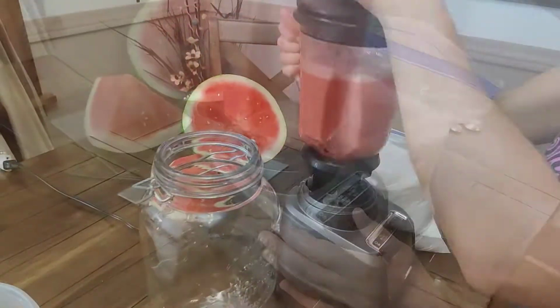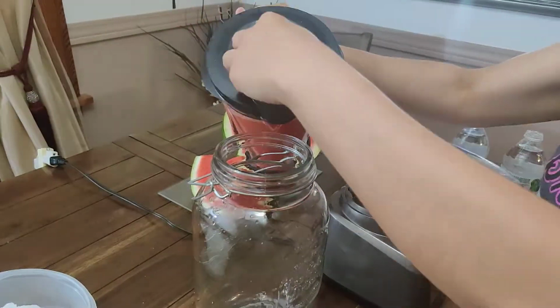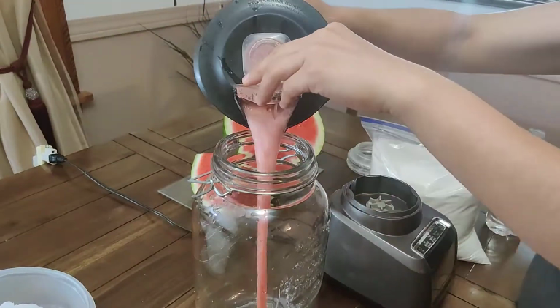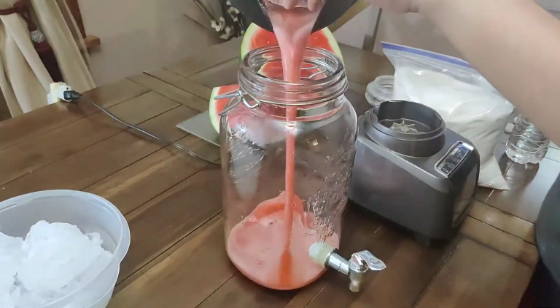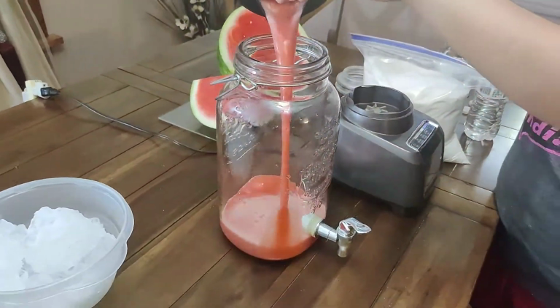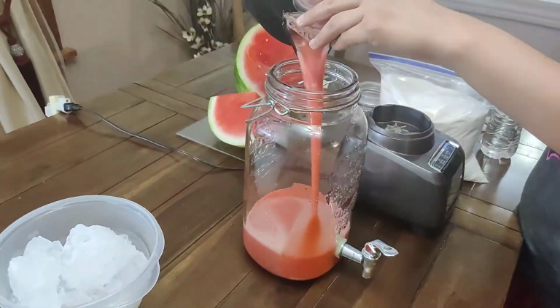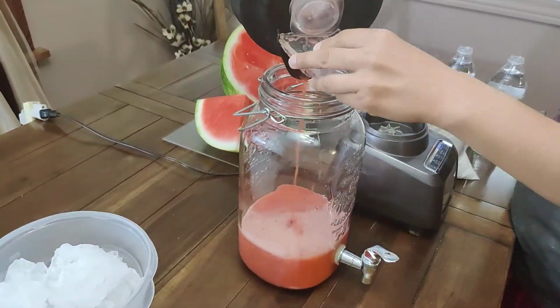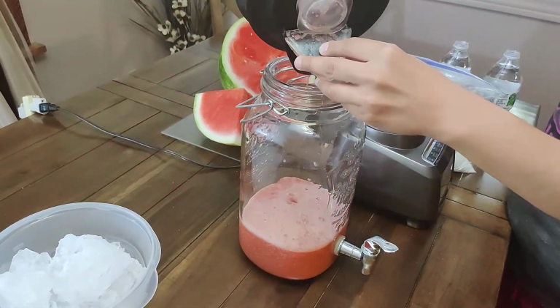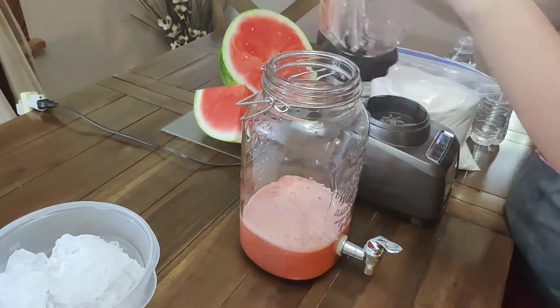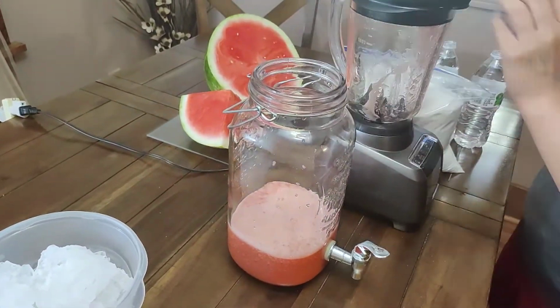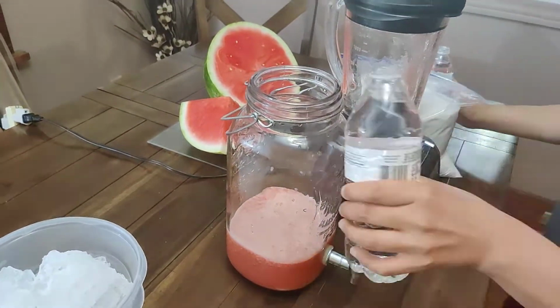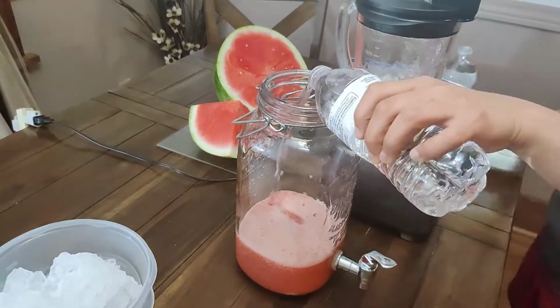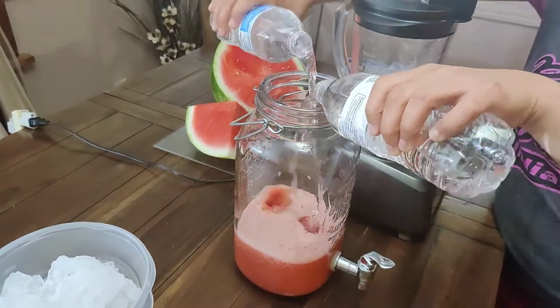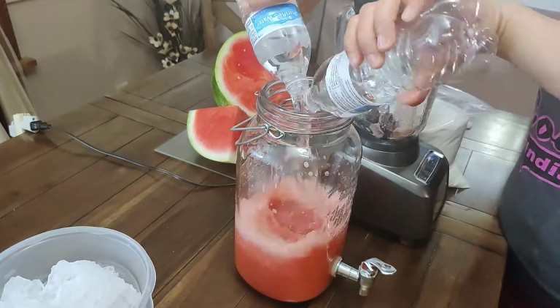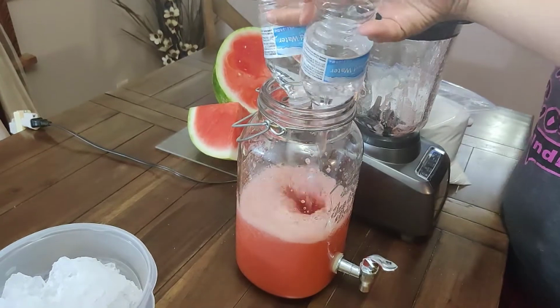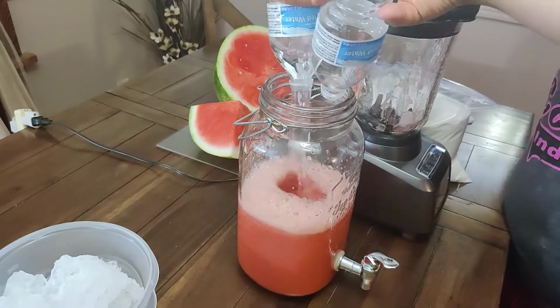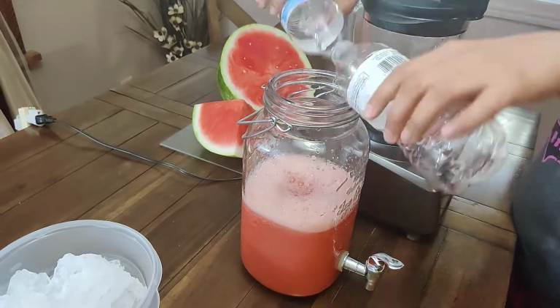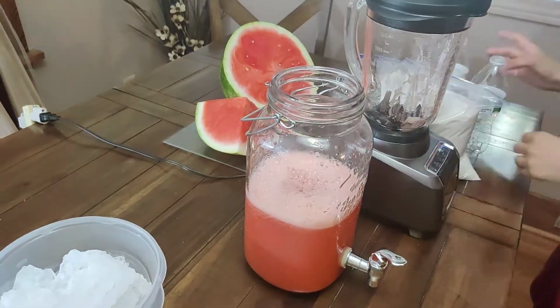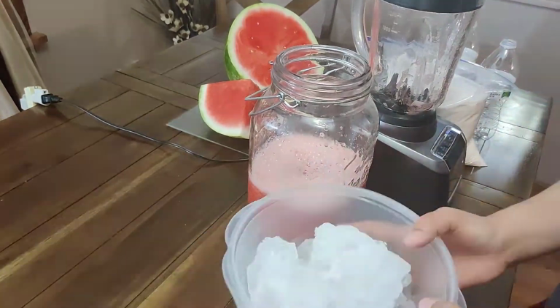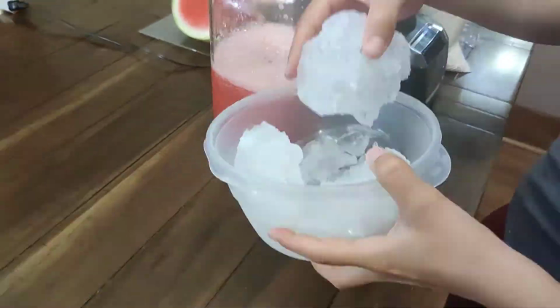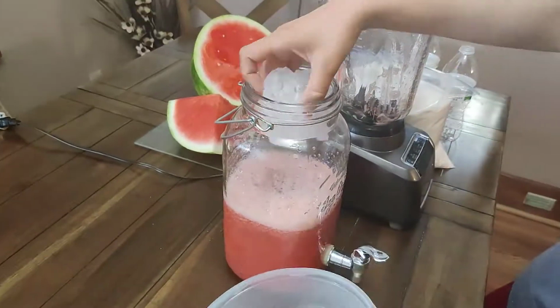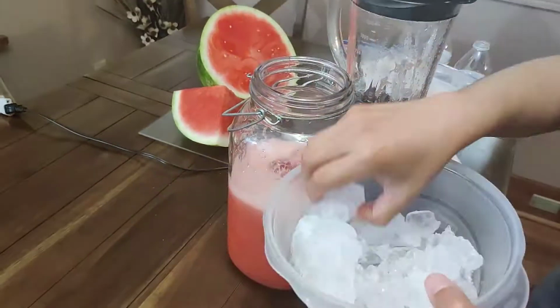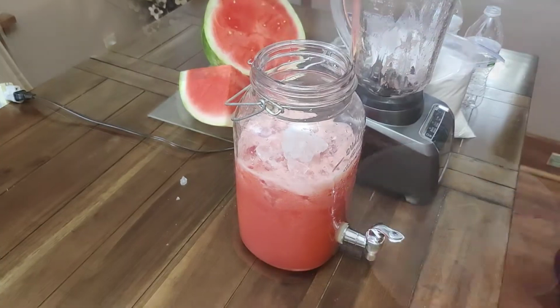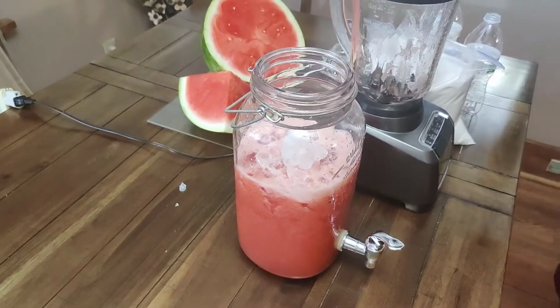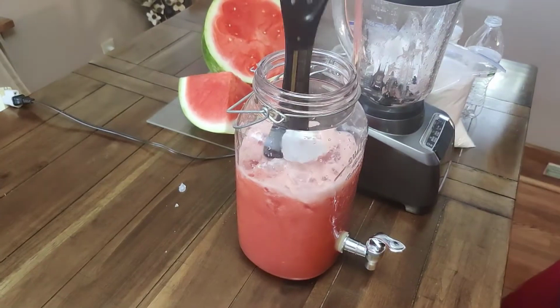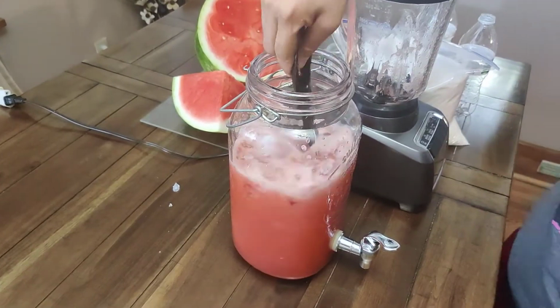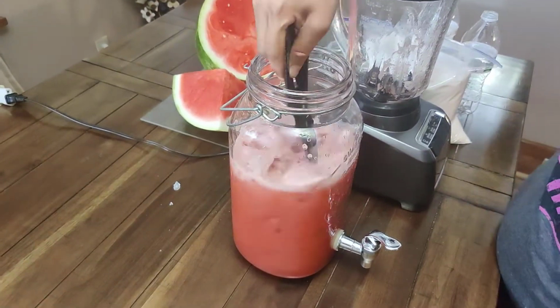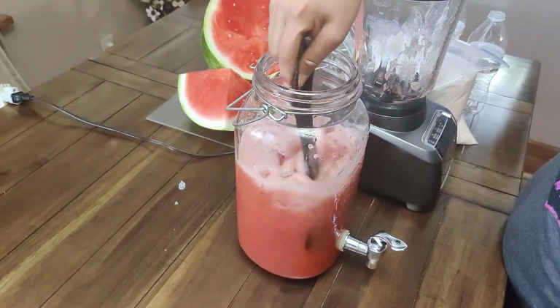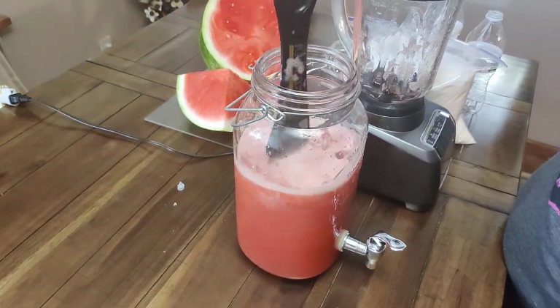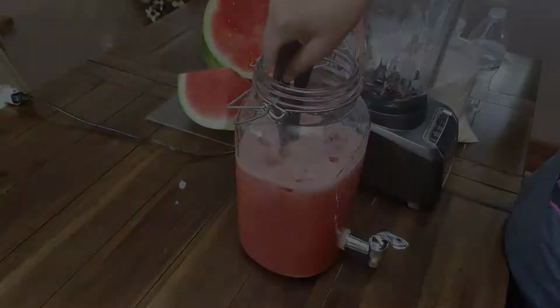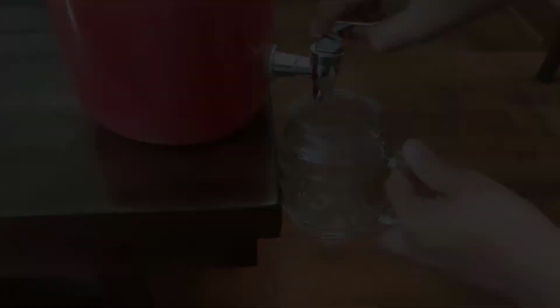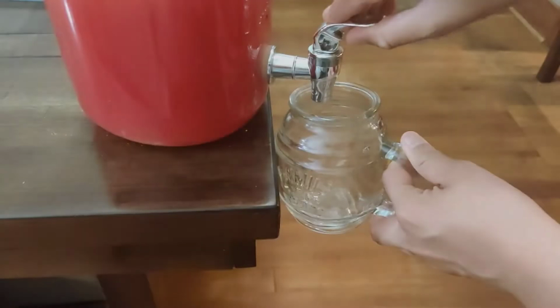Pour the mixture in a jug over ice and add about four cups of water. Then stir. Serve and enjoy.